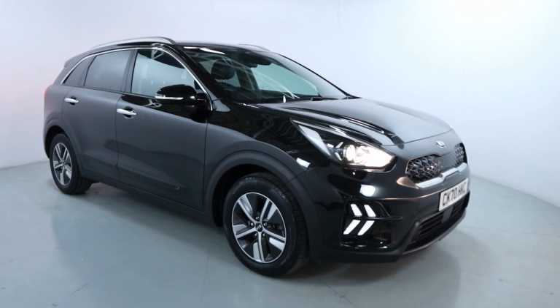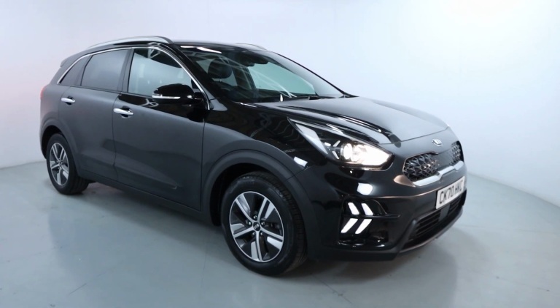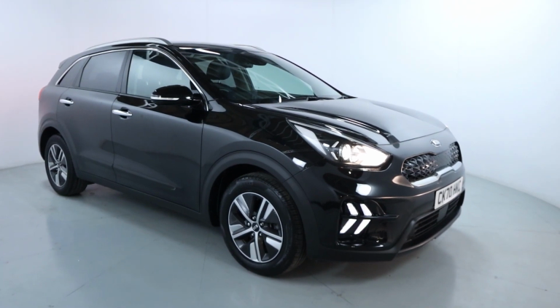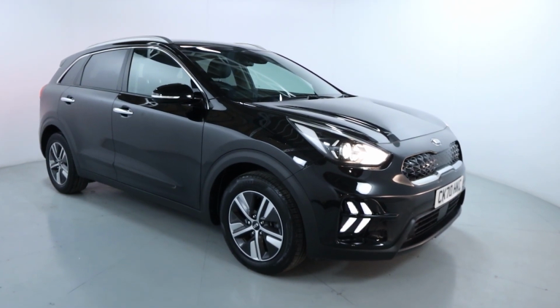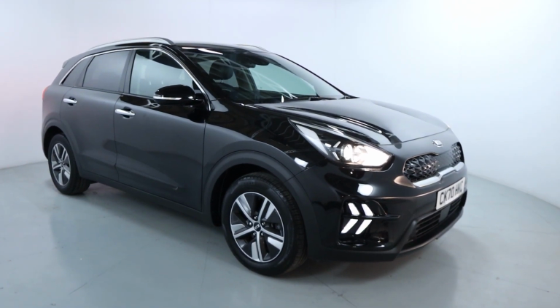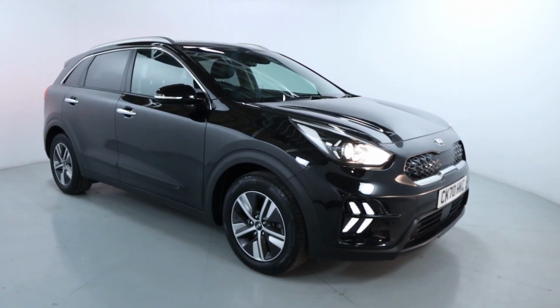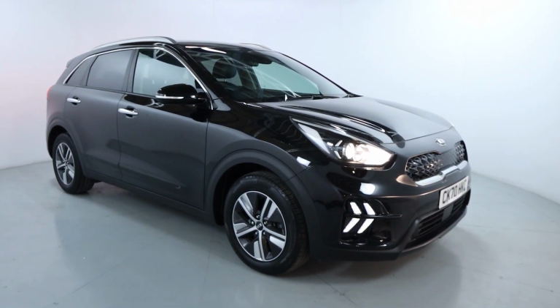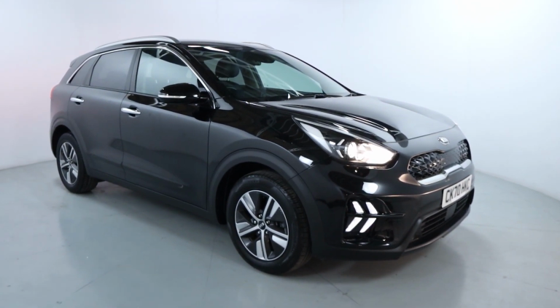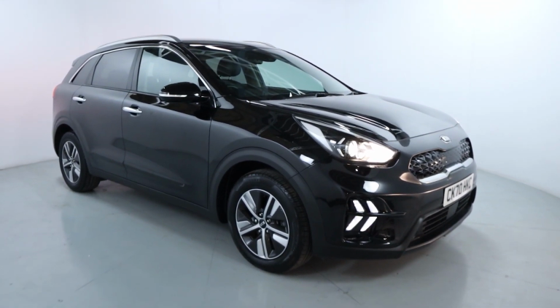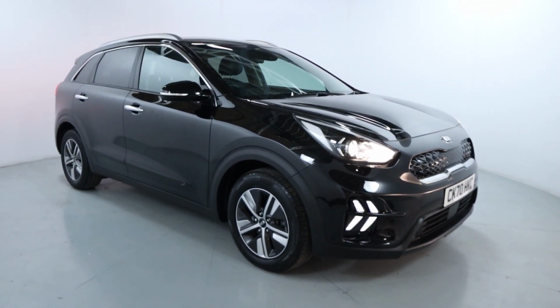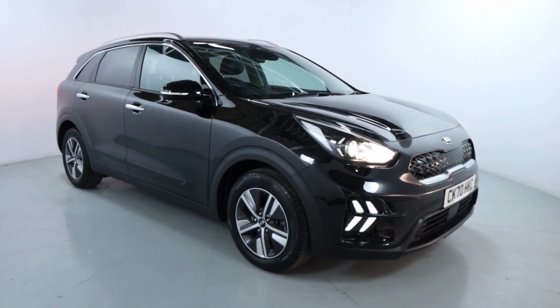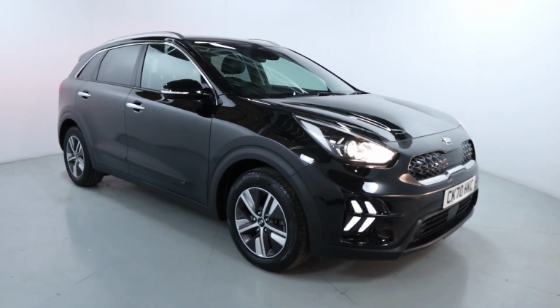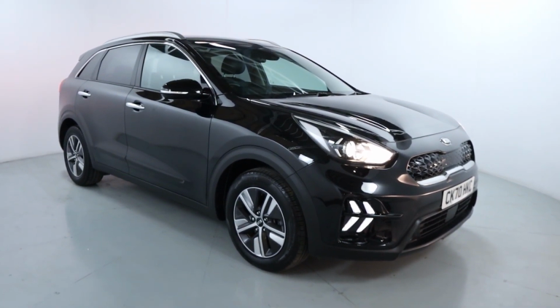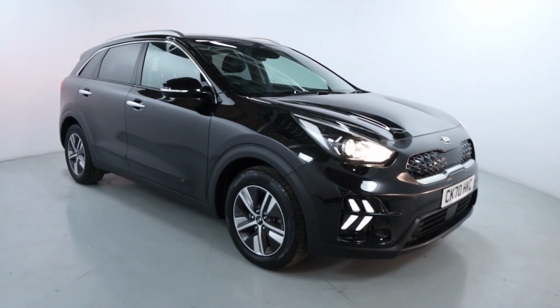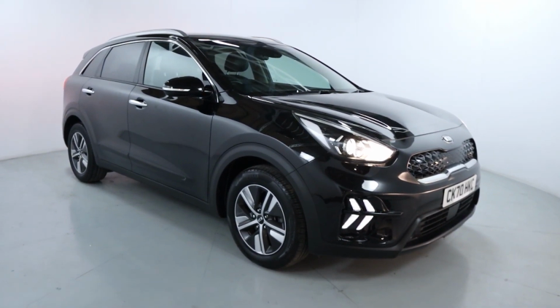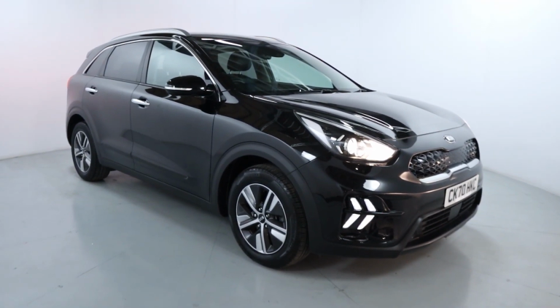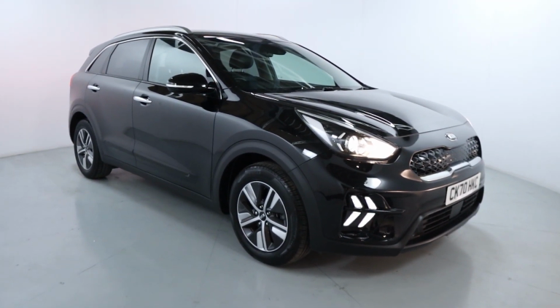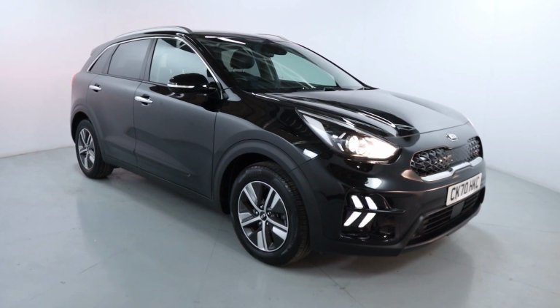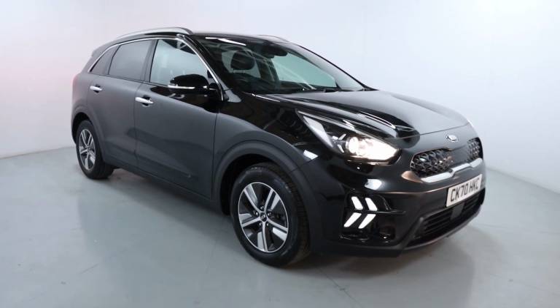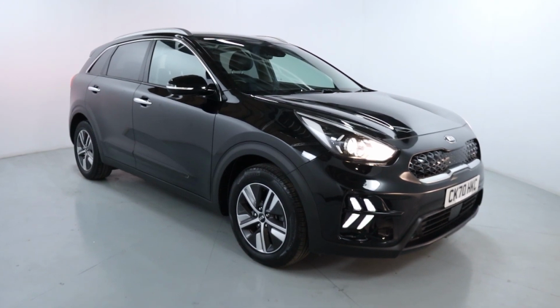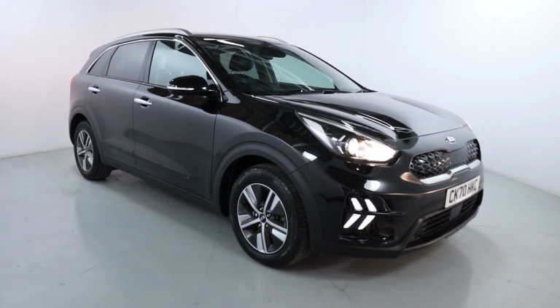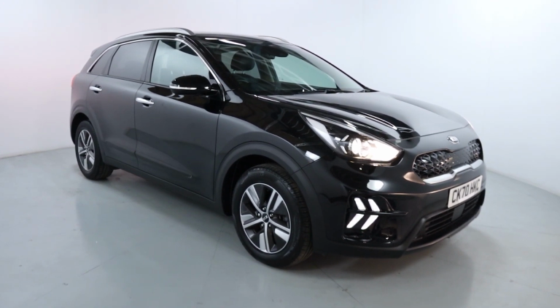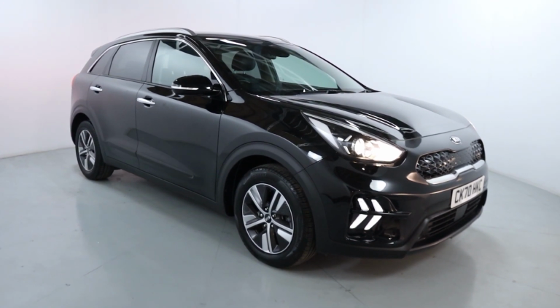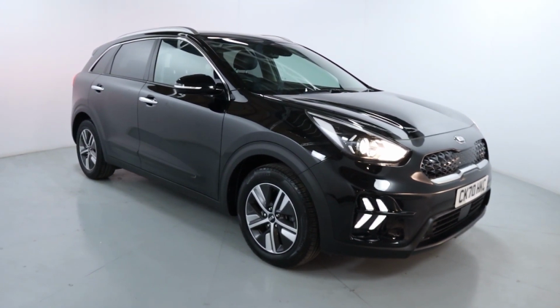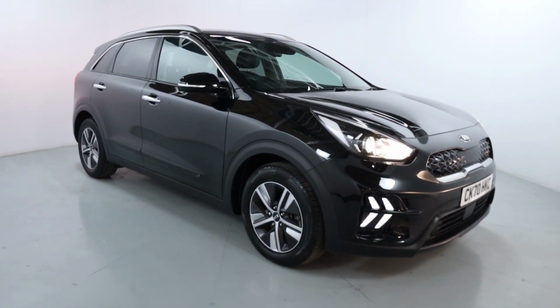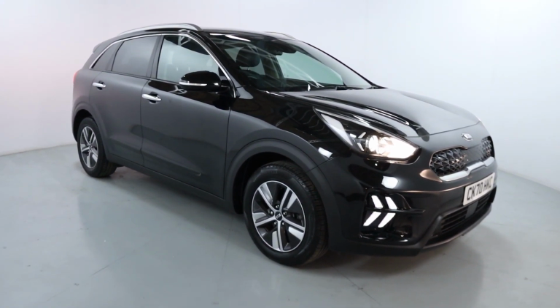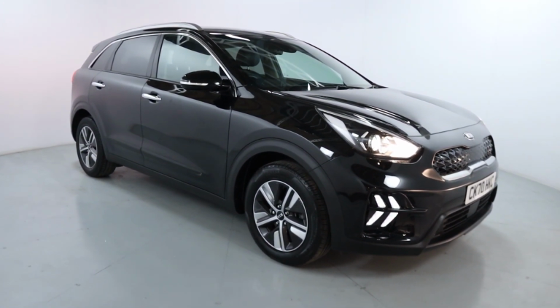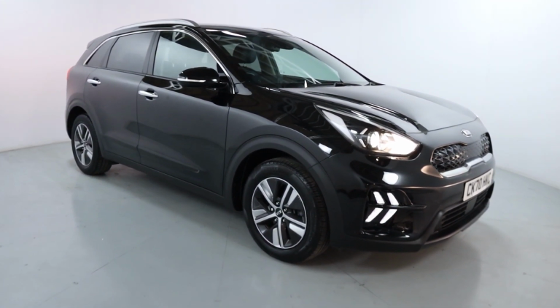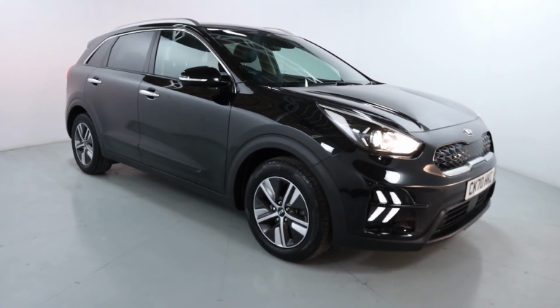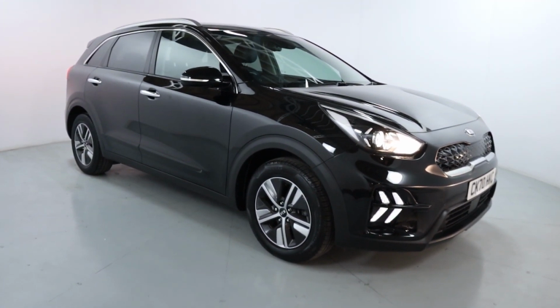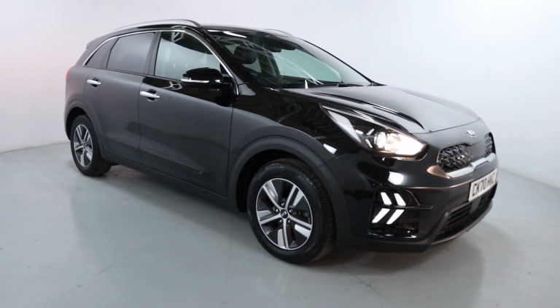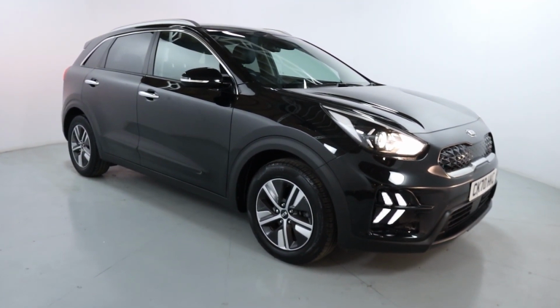Welcome to LMC. Today we're taking a look at this Kia Niro 2. It's got a 1.6 litre petrol hybrid engine with an automatic gearbox and it's on 33,860 miles.